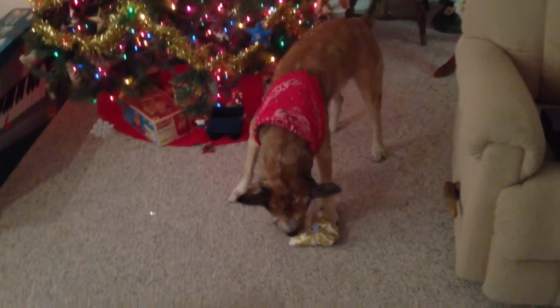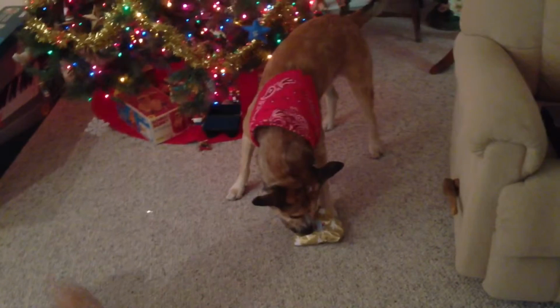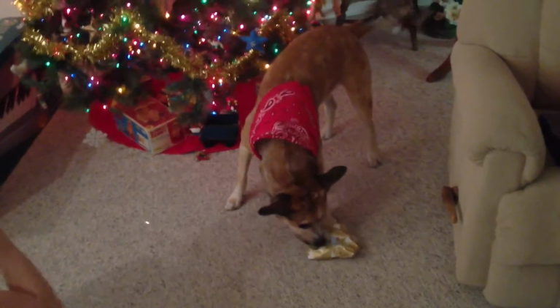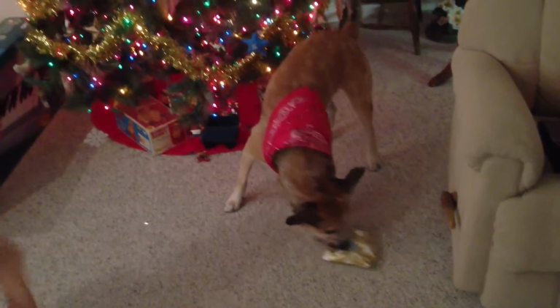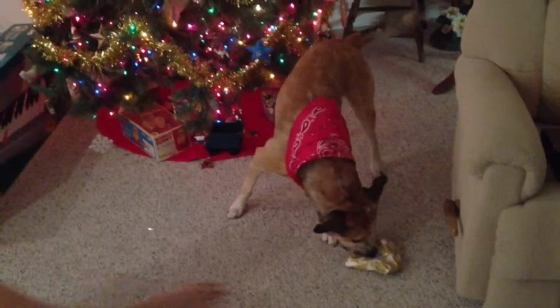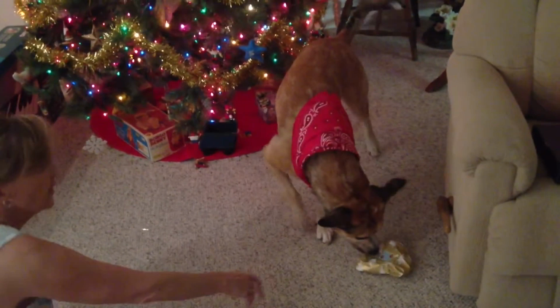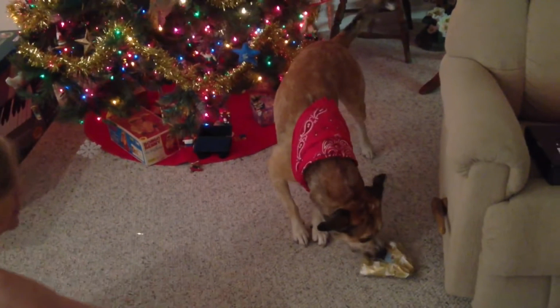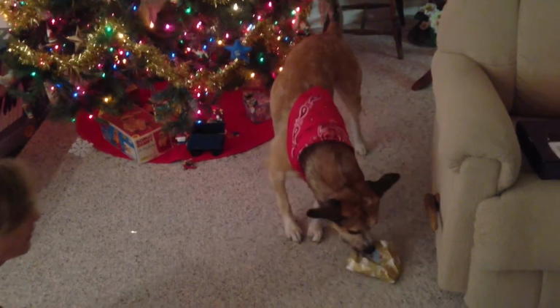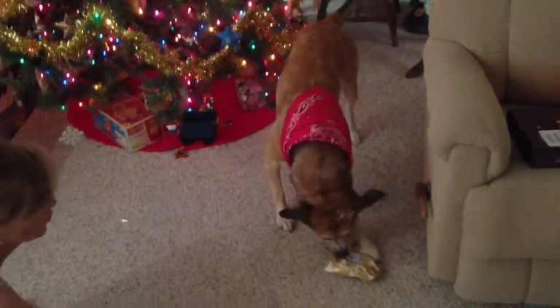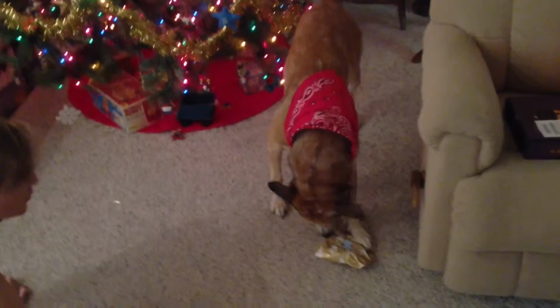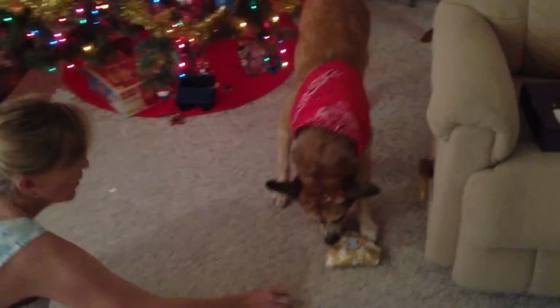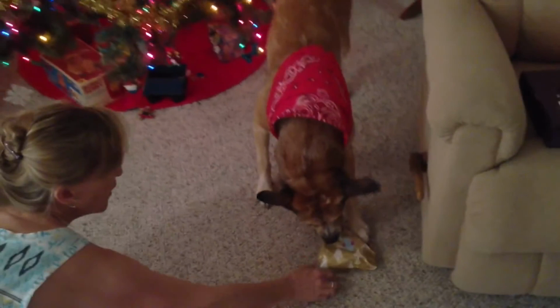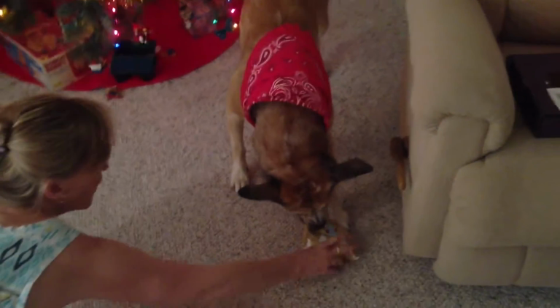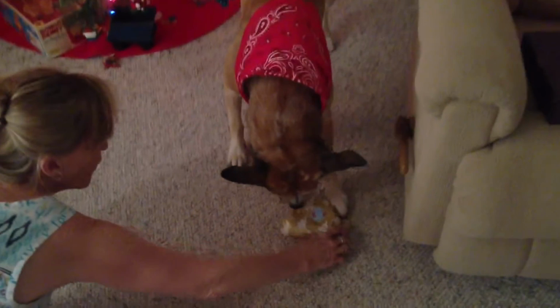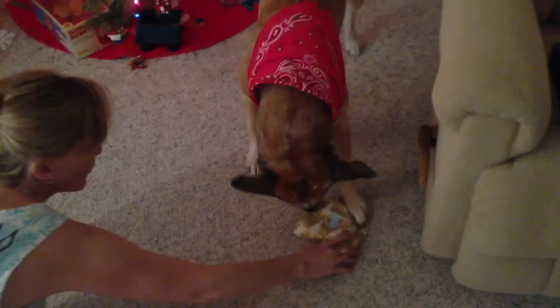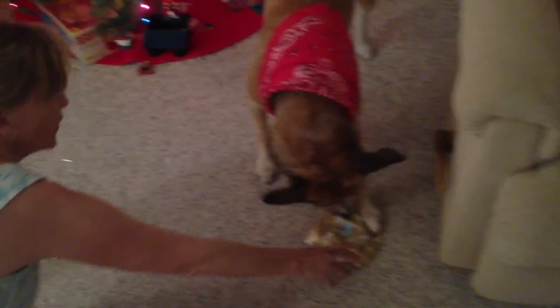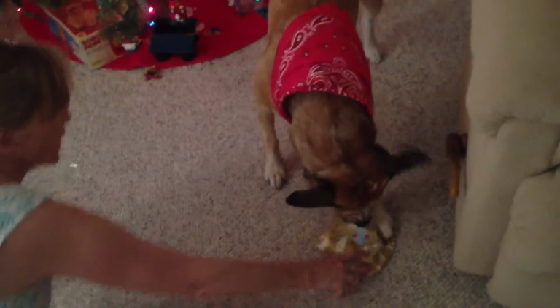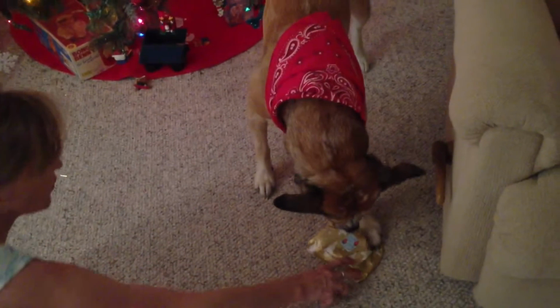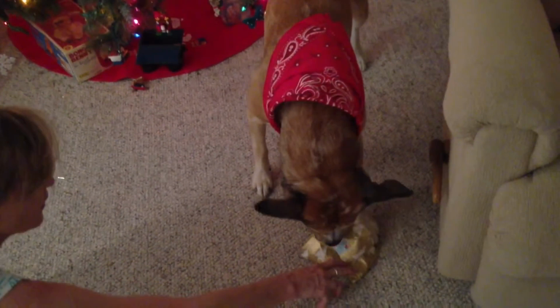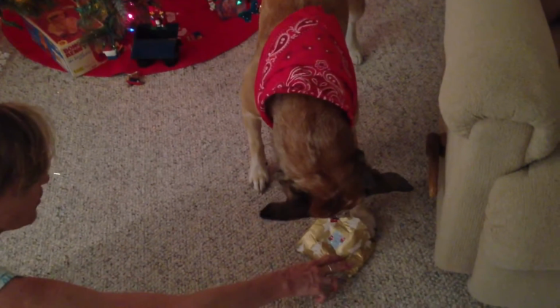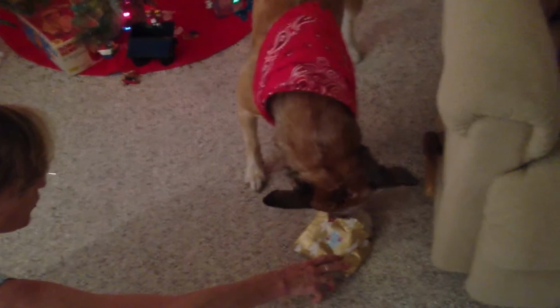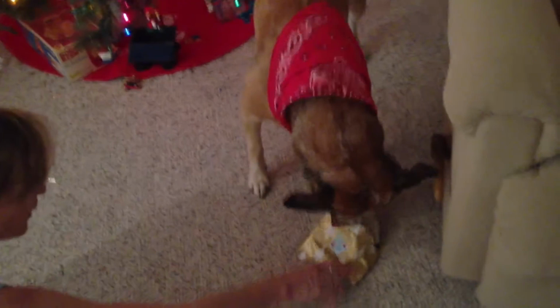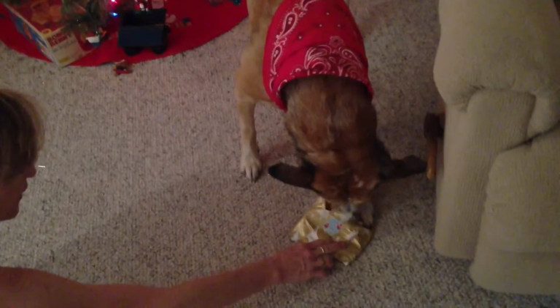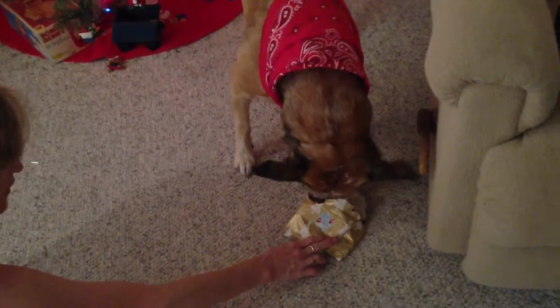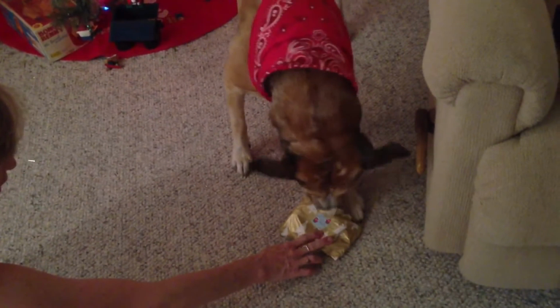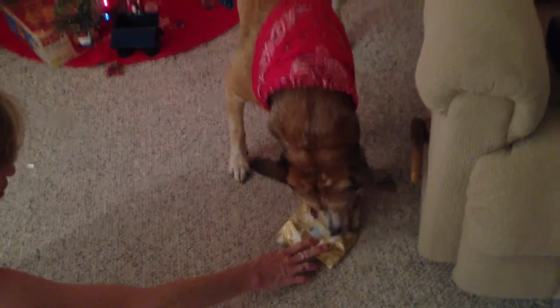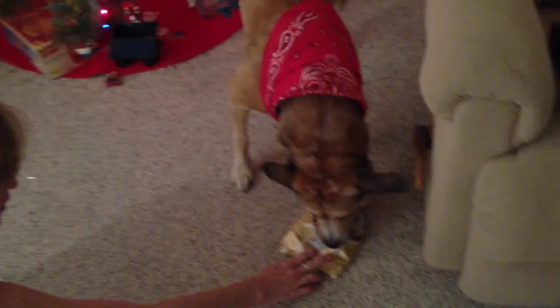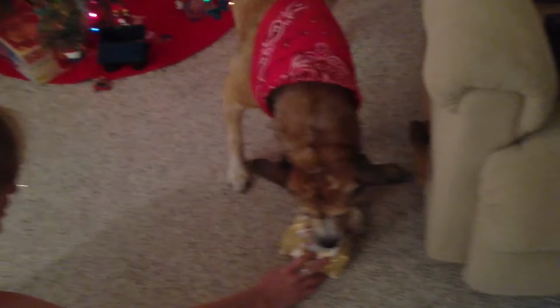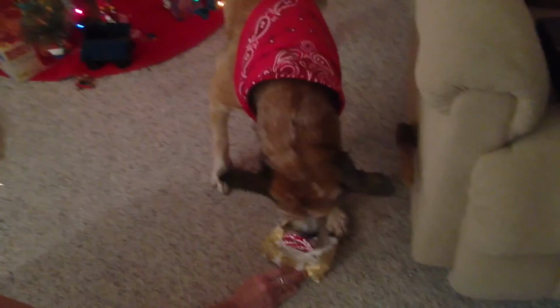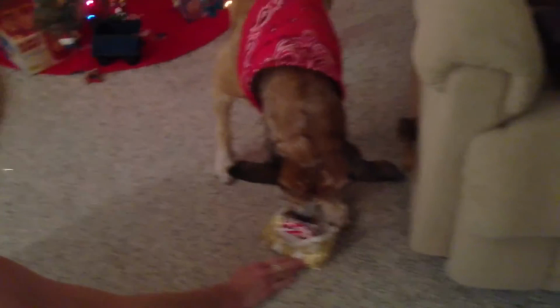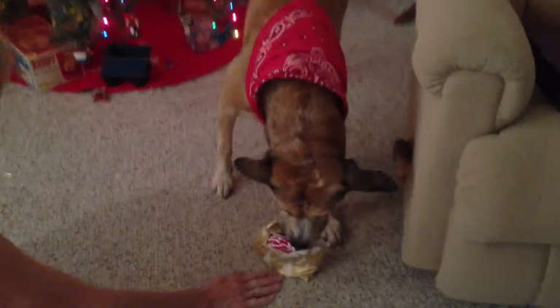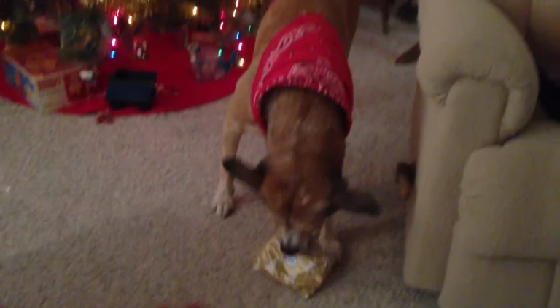Can I help you? Can I help you, Boo Boo? Oh, you got a paw on it. That's good. Good boy. Okay. Yeah. You're doing good.